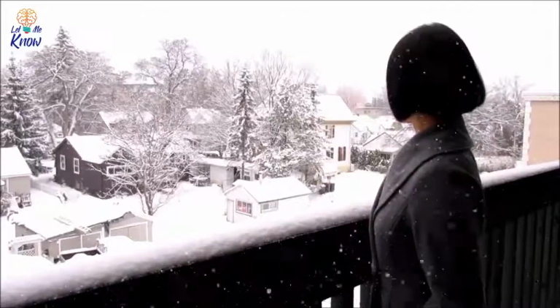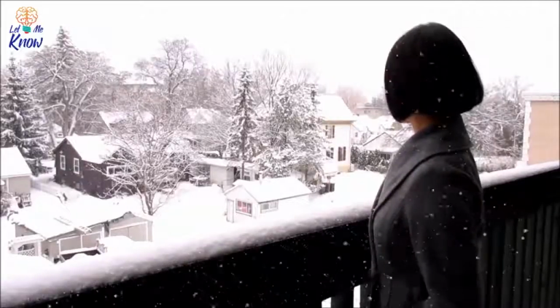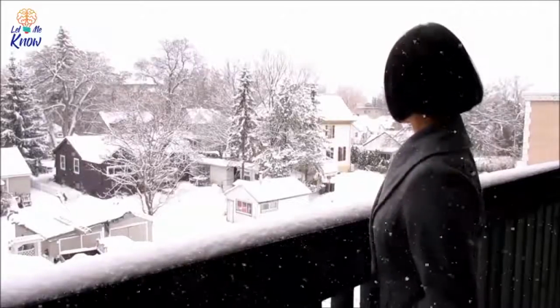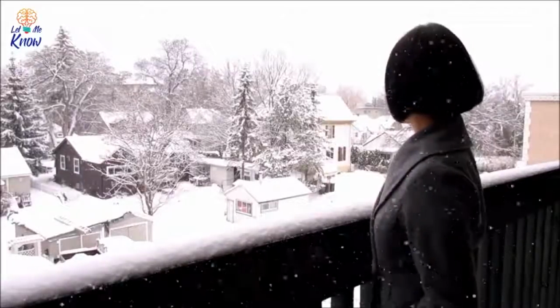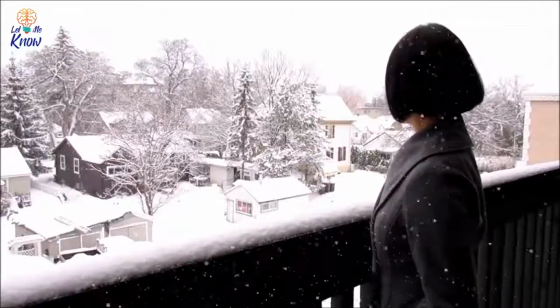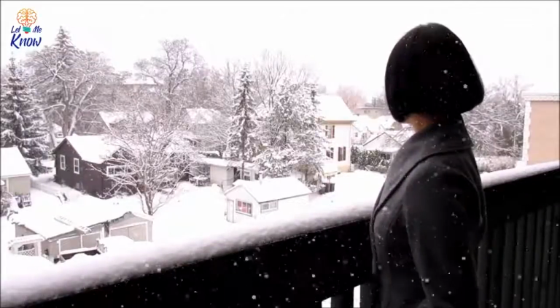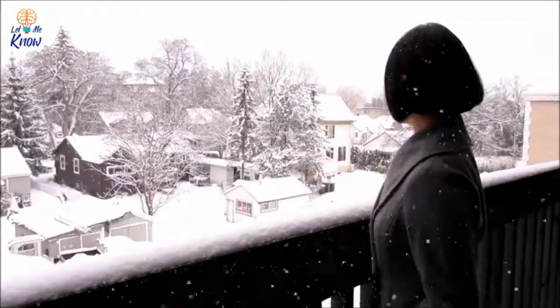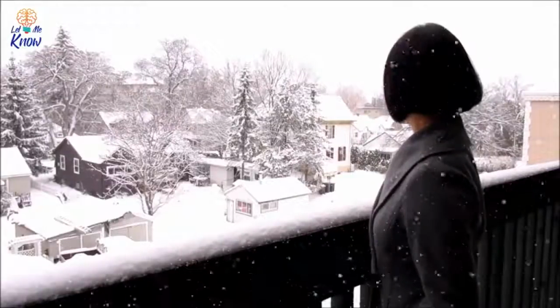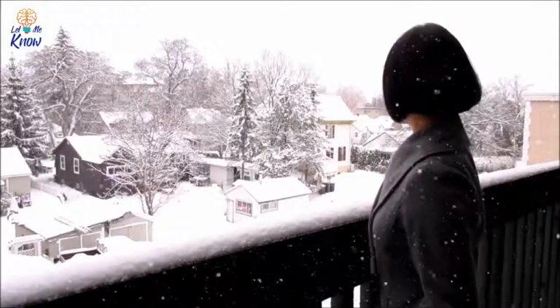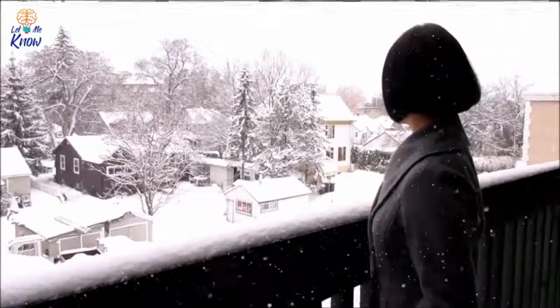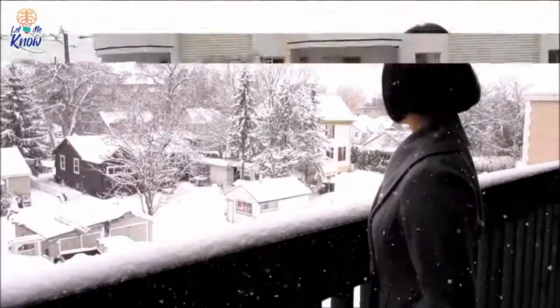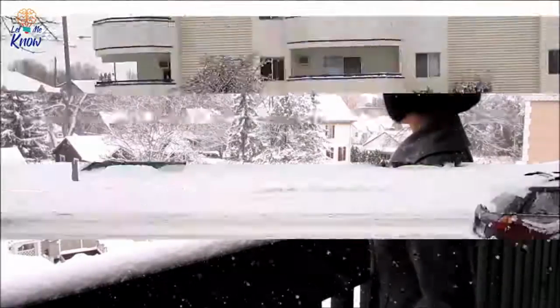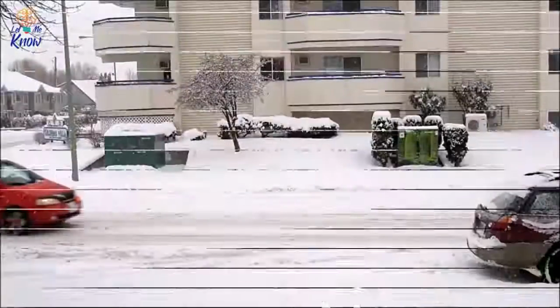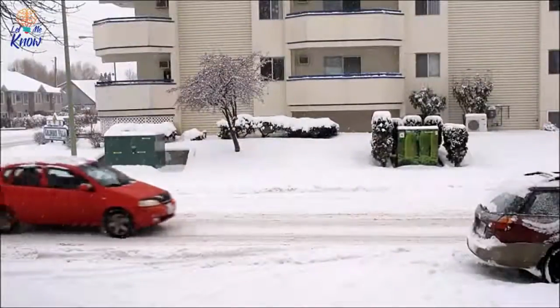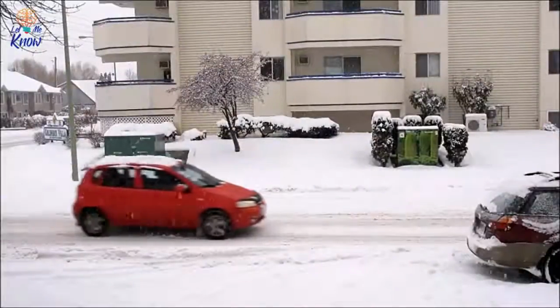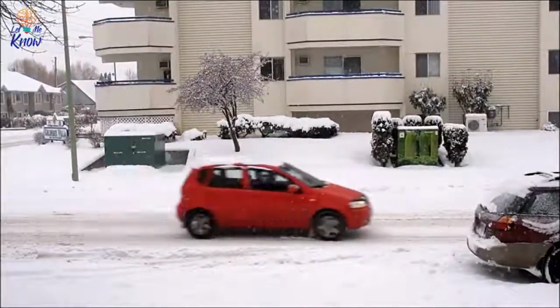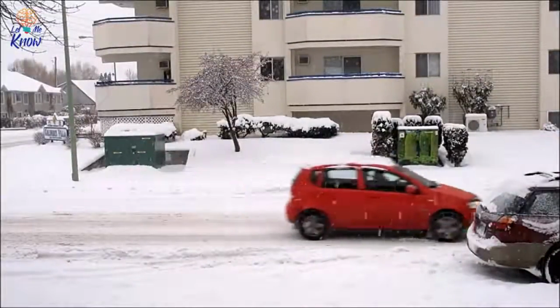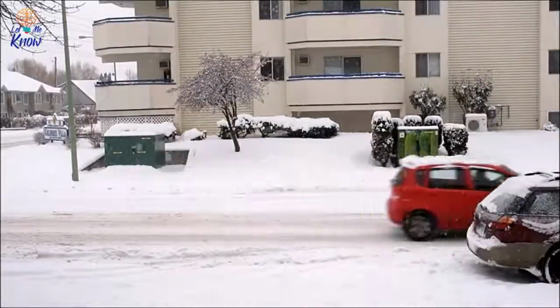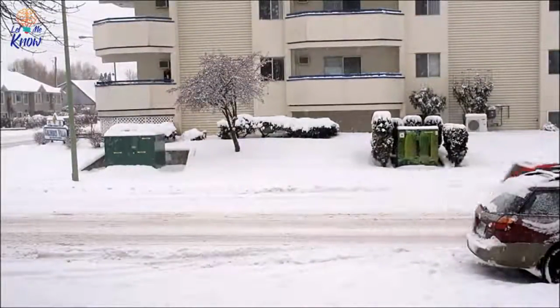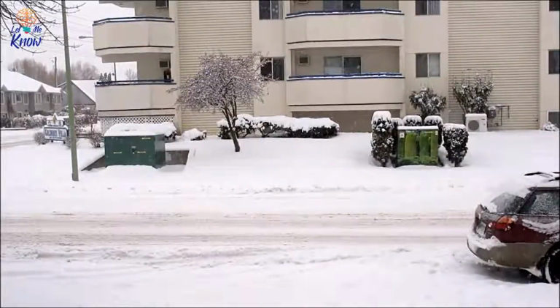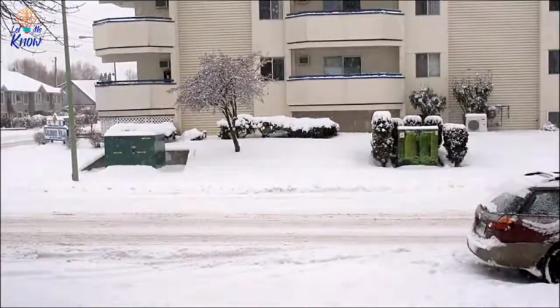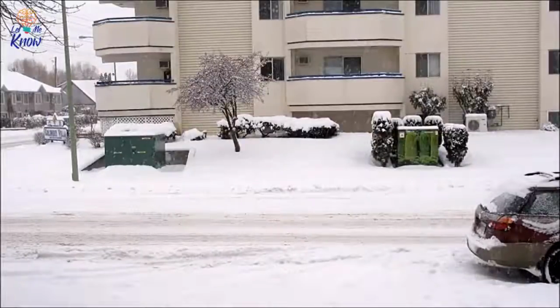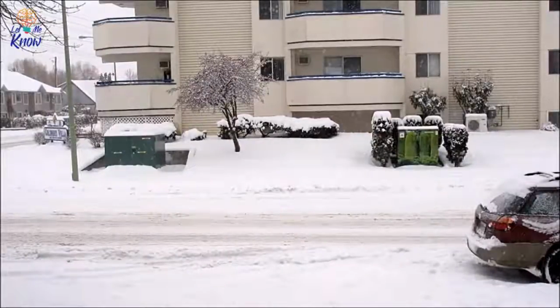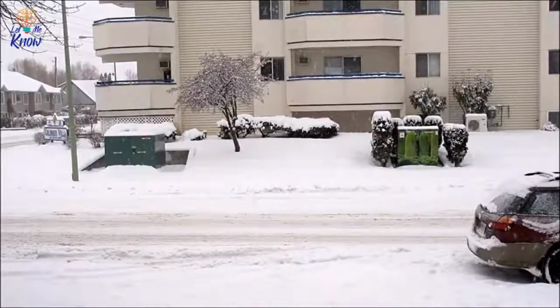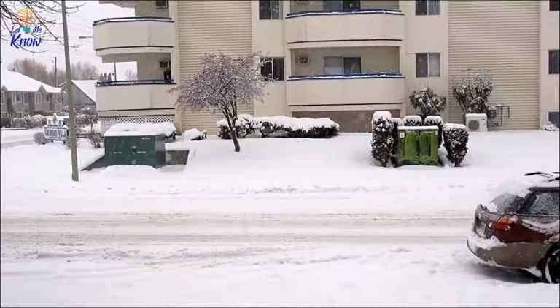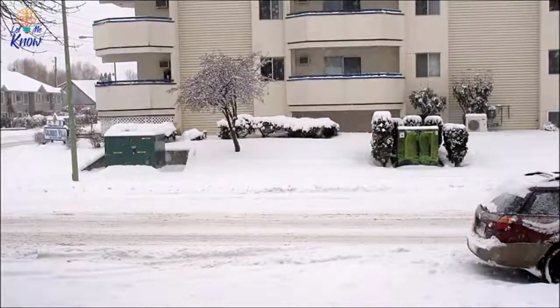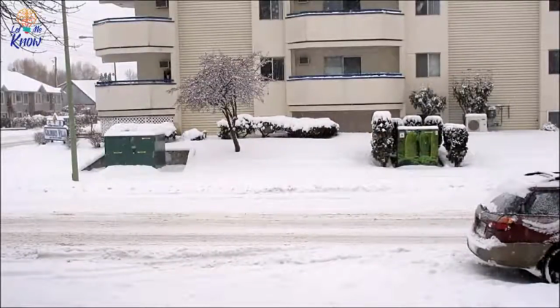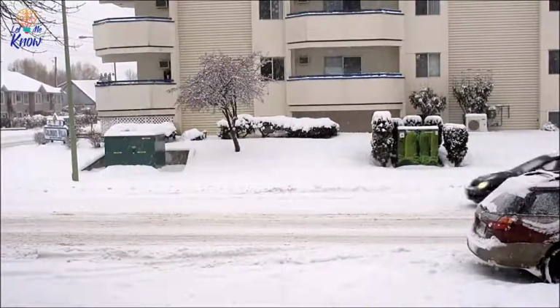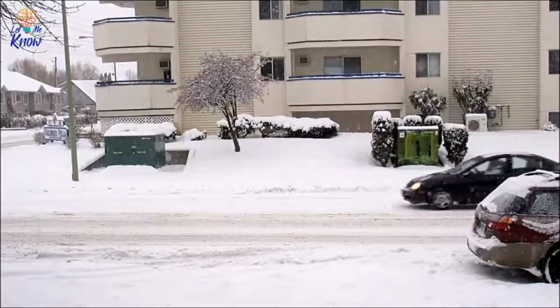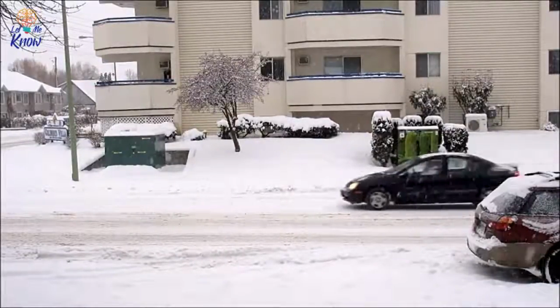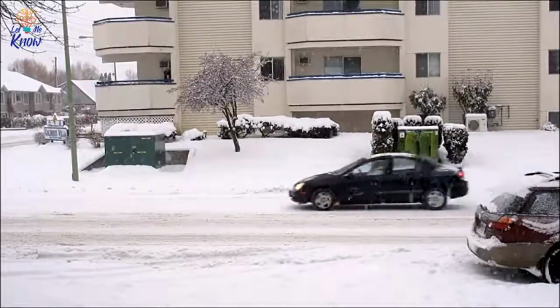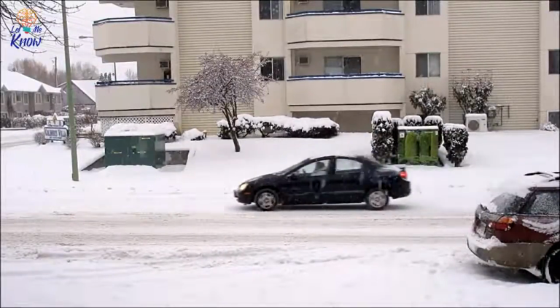When winter hits hard, it can be a nightmare if you're not prepared. Without the proper tools and planning, snow, ice, and that unbearable finger-numbing cold can ruin even the sunniest day.